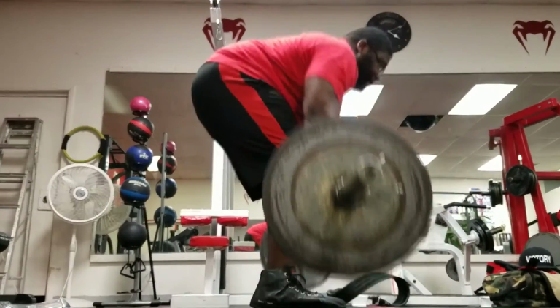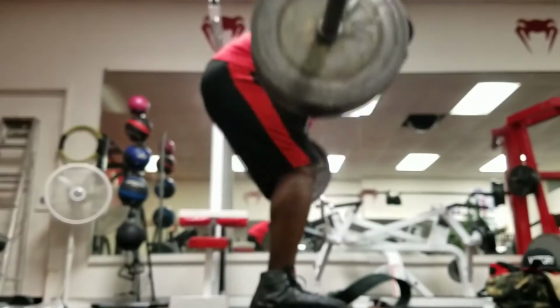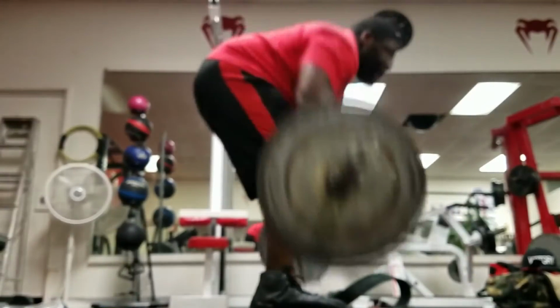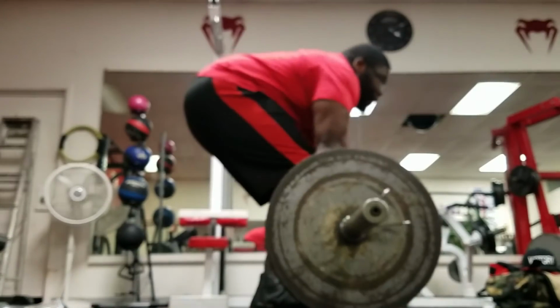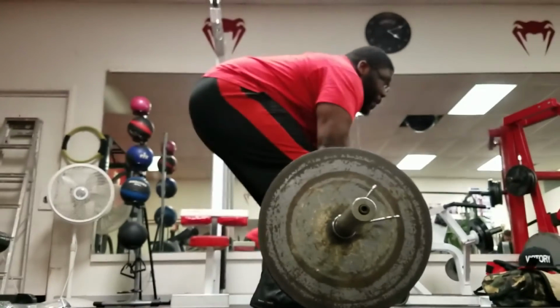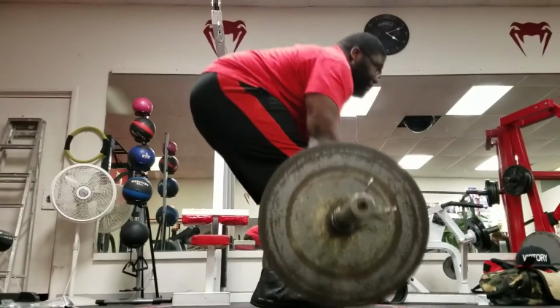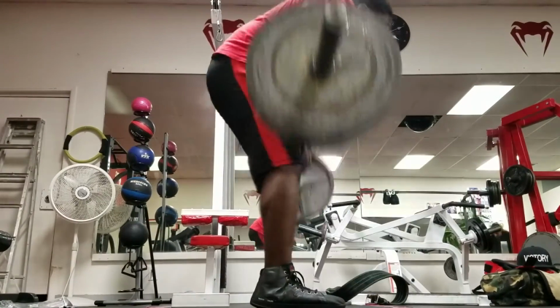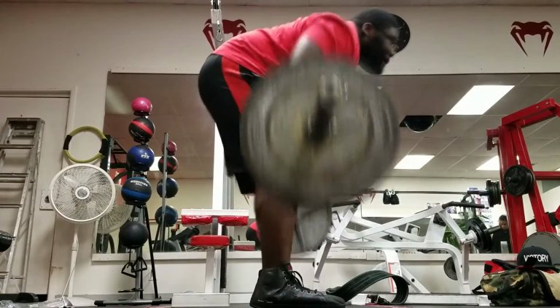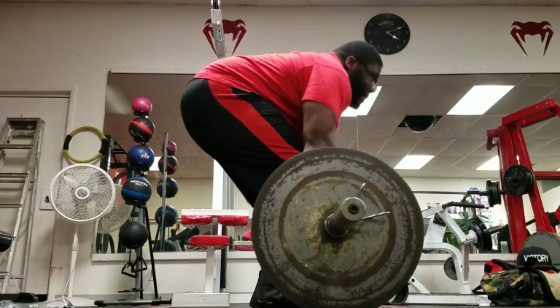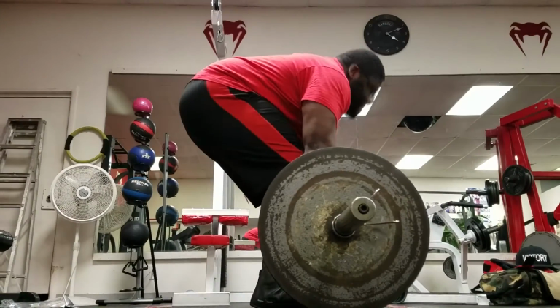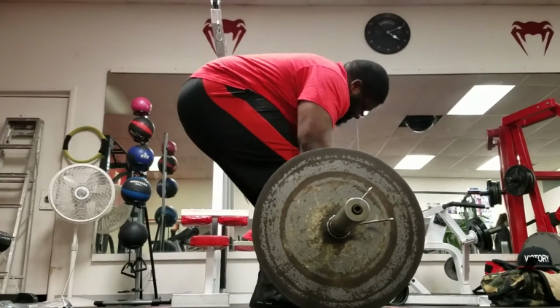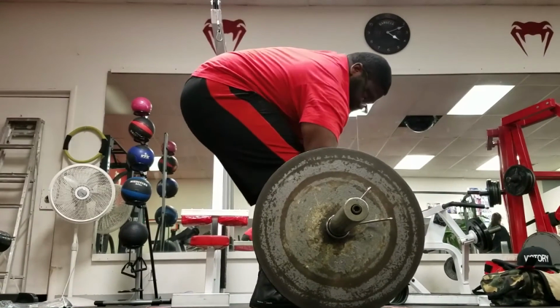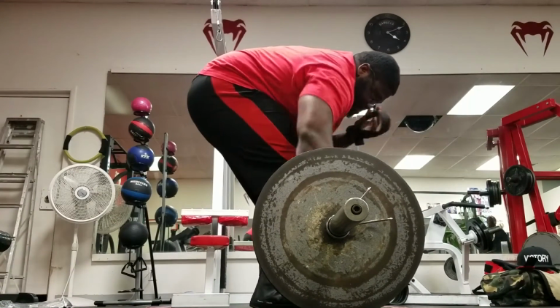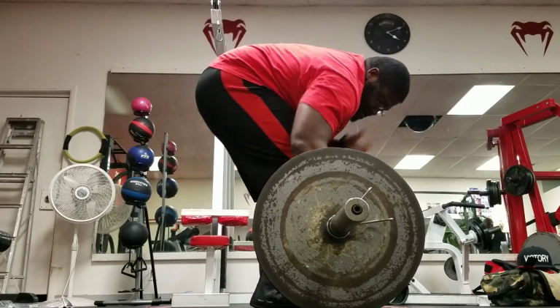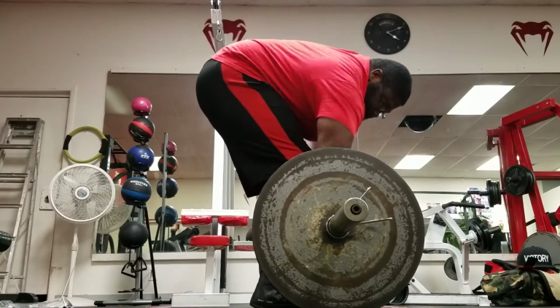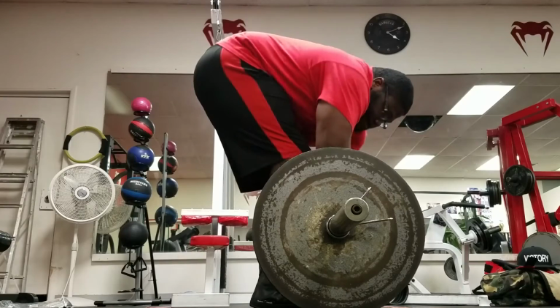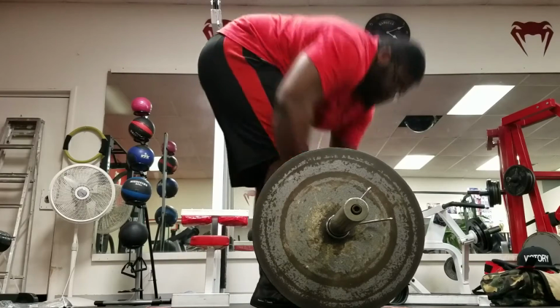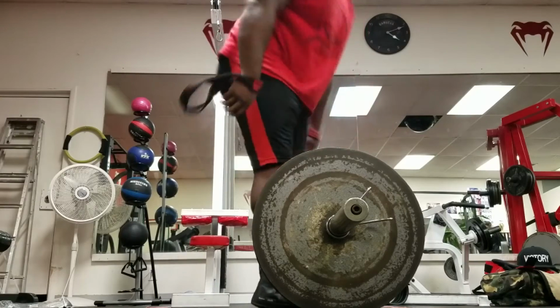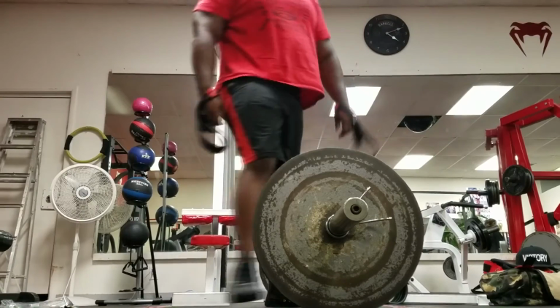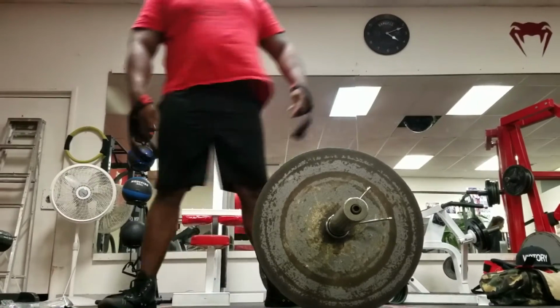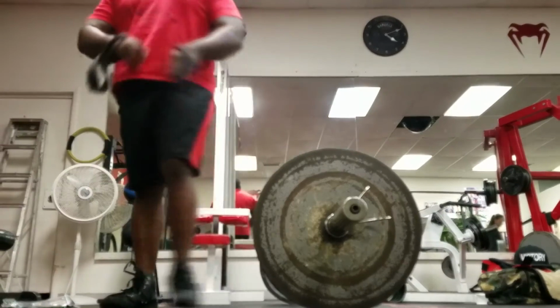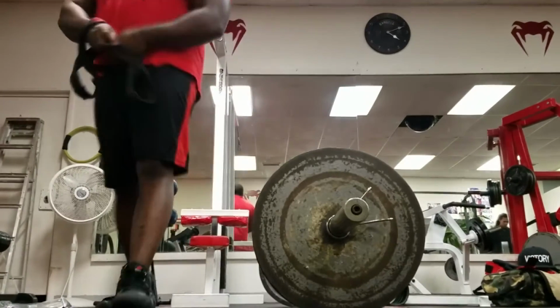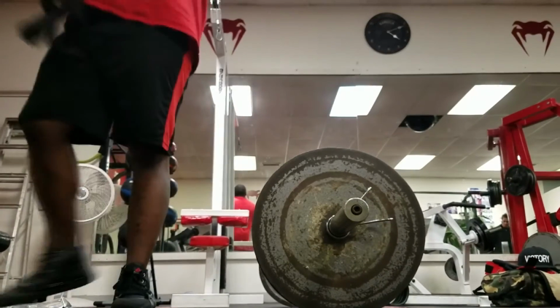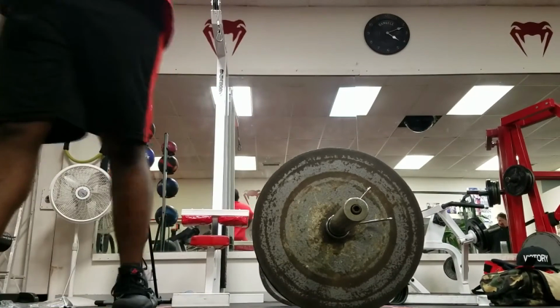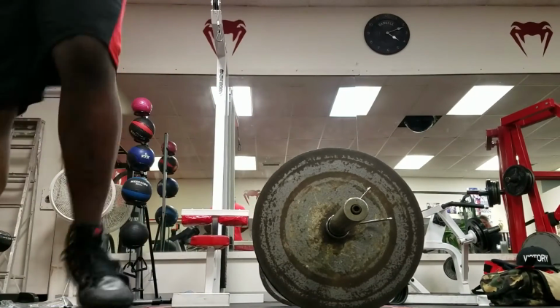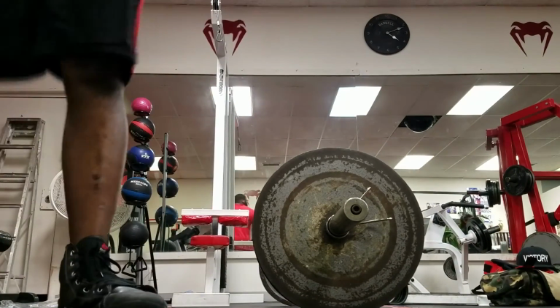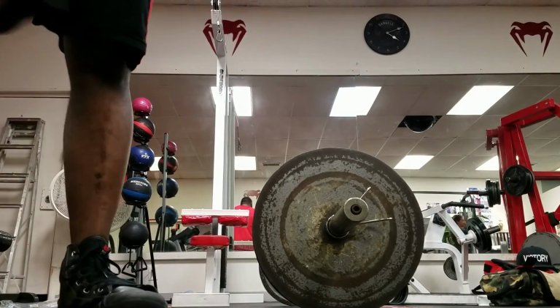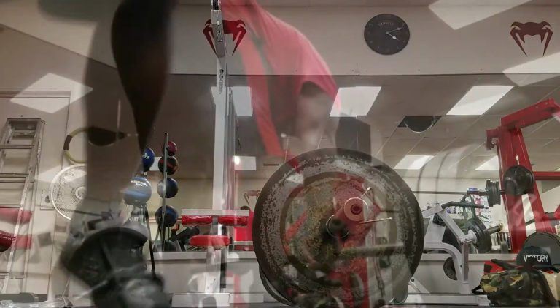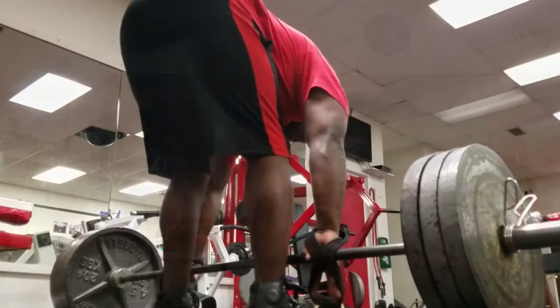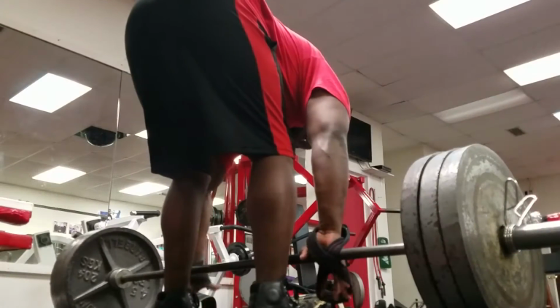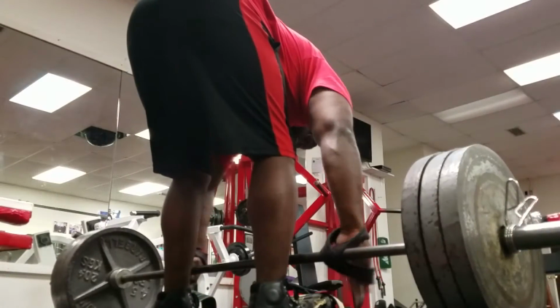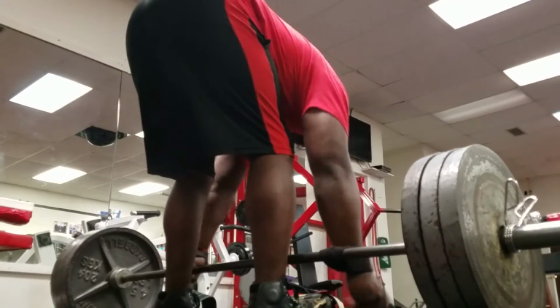Make sure you're starting the bar over your midfoot, make sure you're keeping your hips locked in at the same position and you're not moving. You really don't want to get into the habit of rounding your back or jerking the bar off the floor.